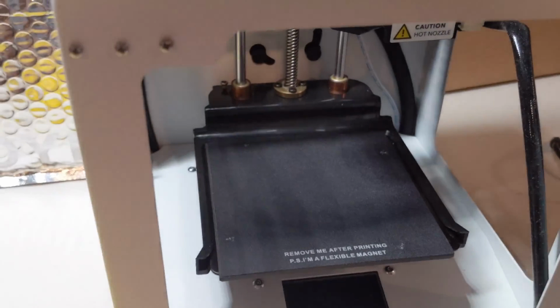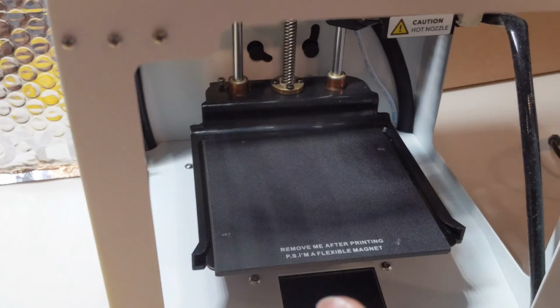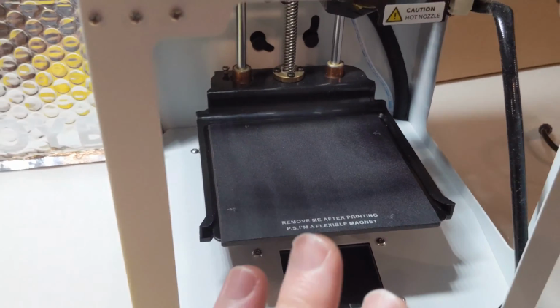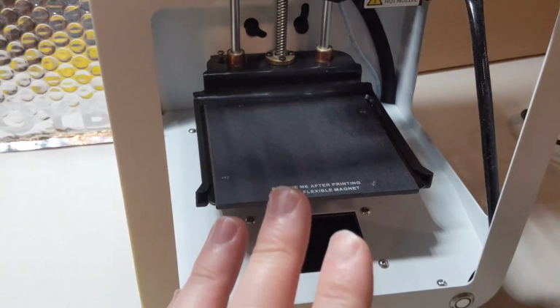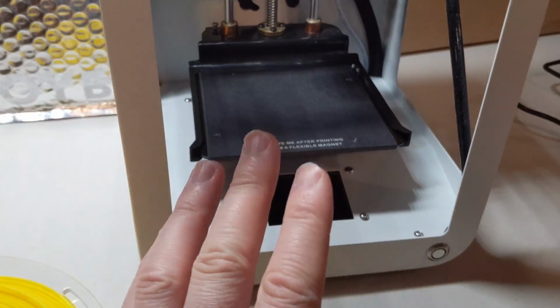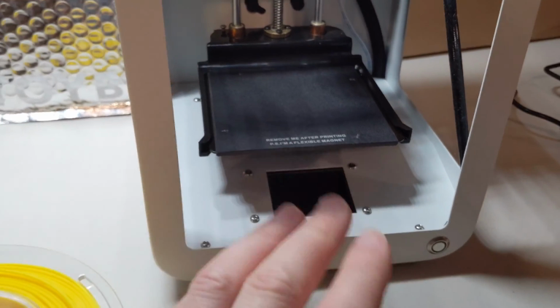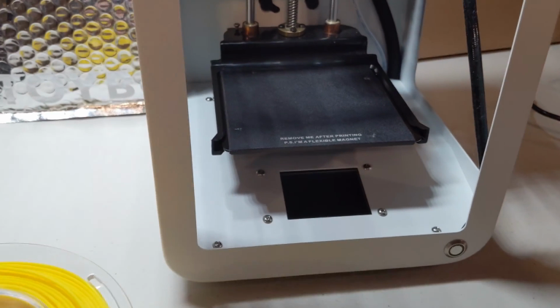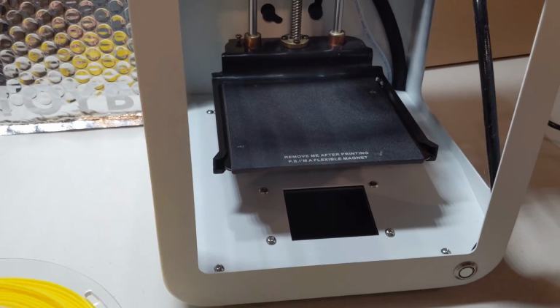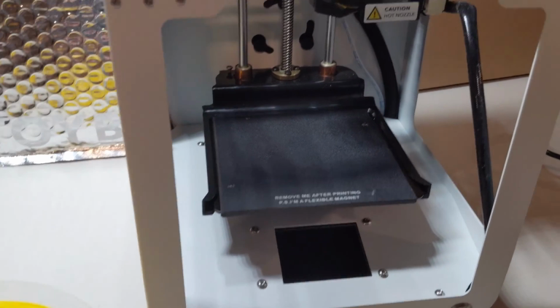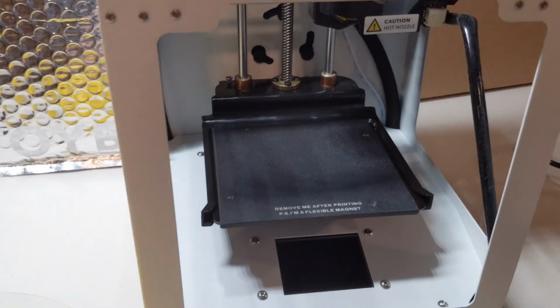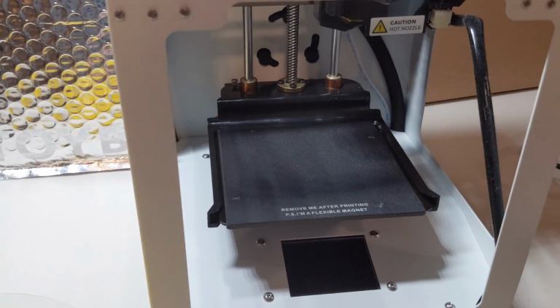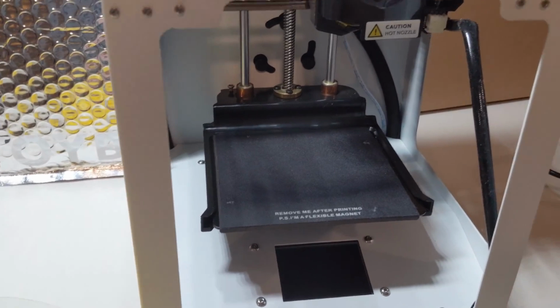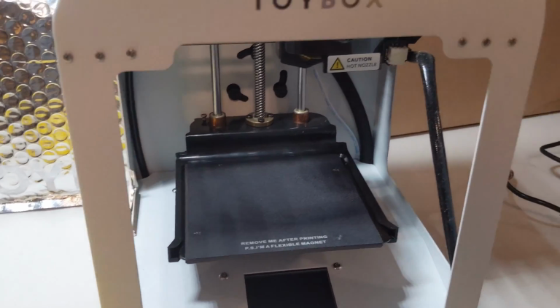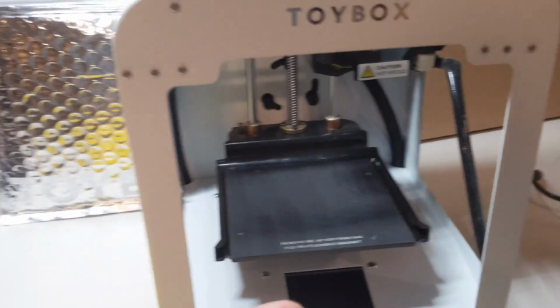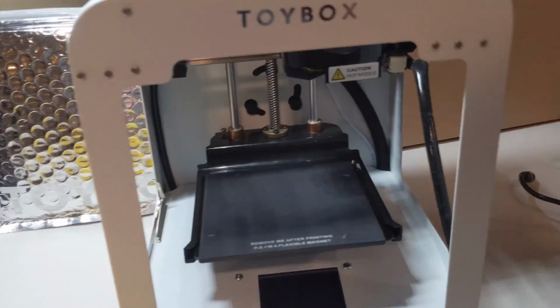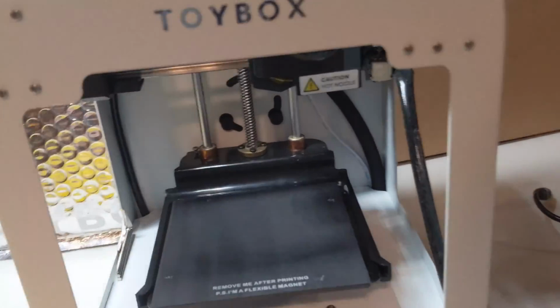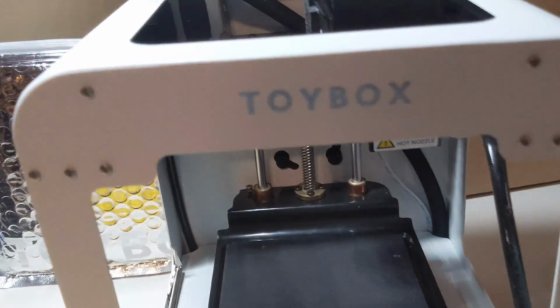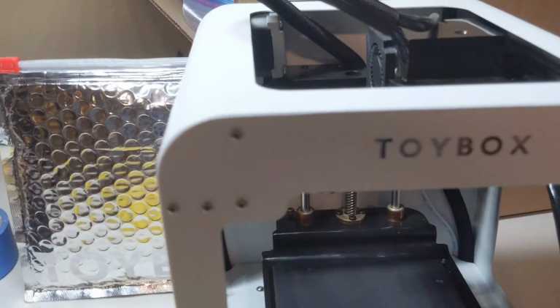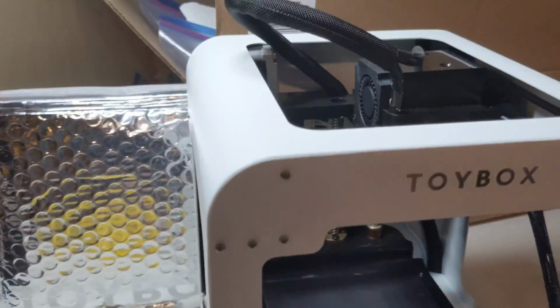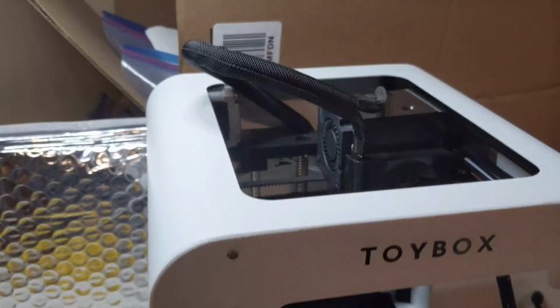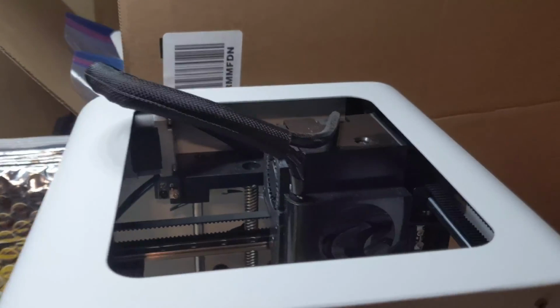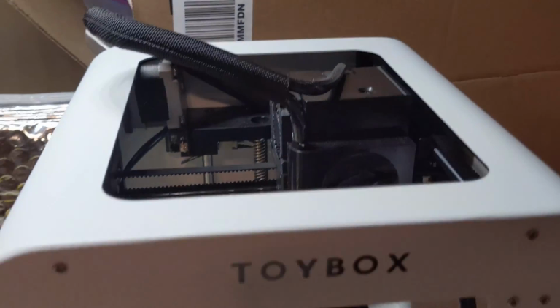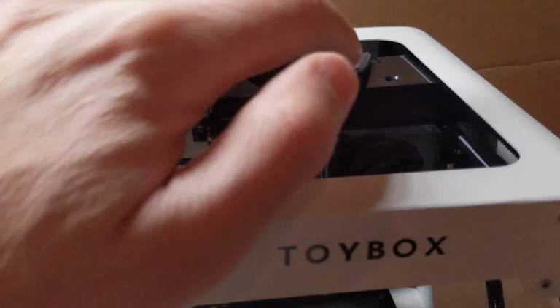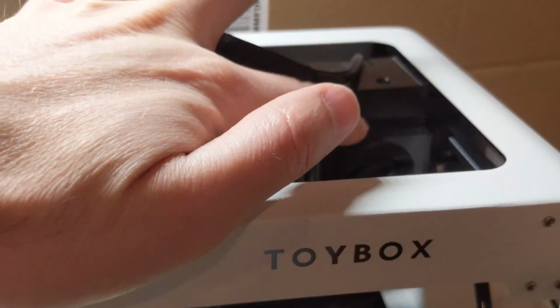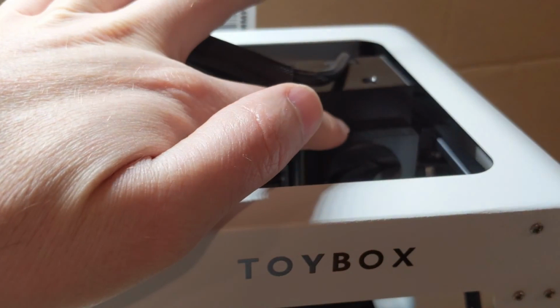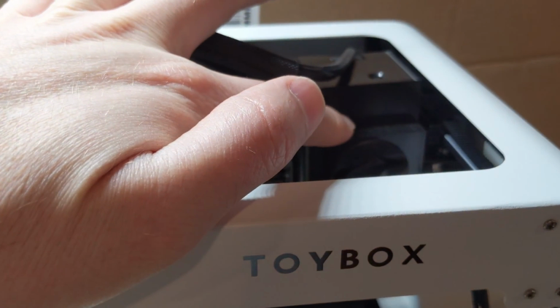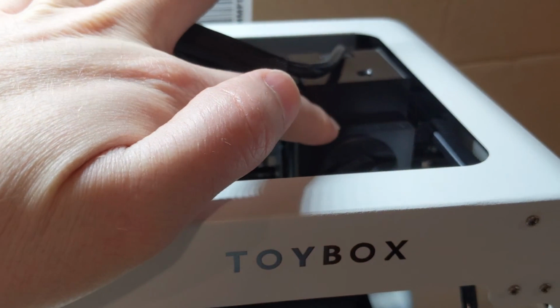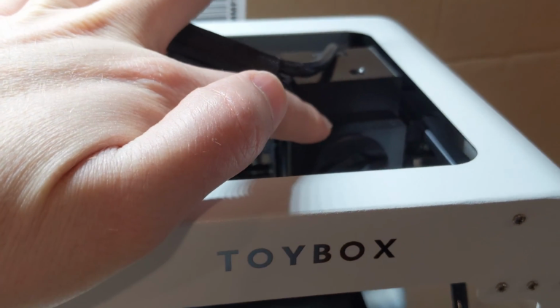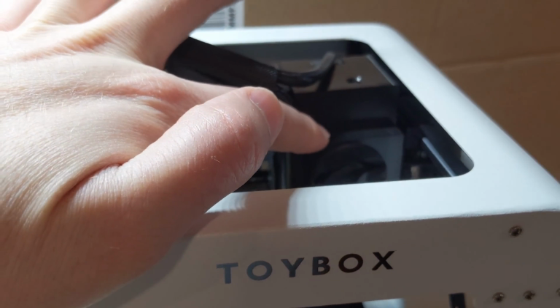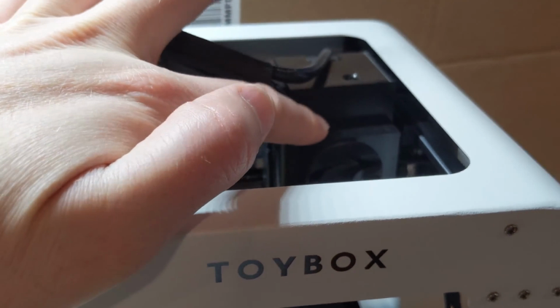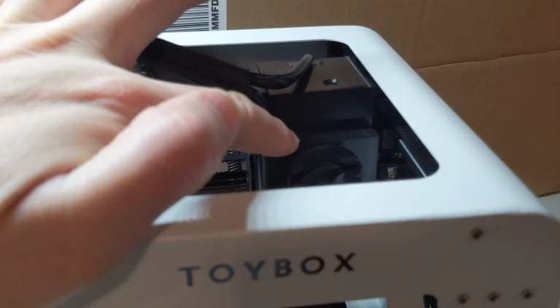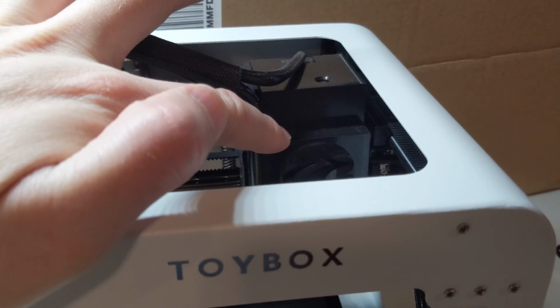I've done this once before — pulled it apart, cleaned everything, and got it to work. I think it's just happened again. So what I'm going to do is take this apart and show you how to get to that gear and how to clean it.